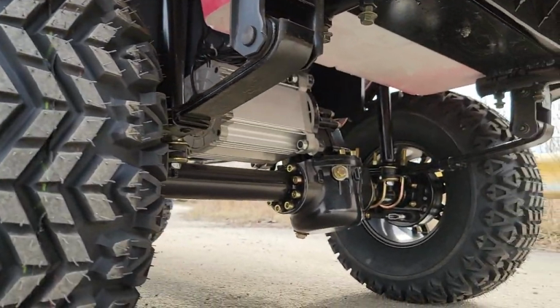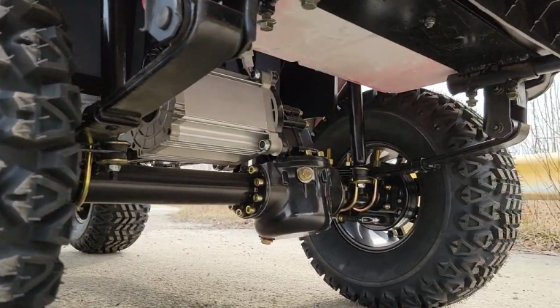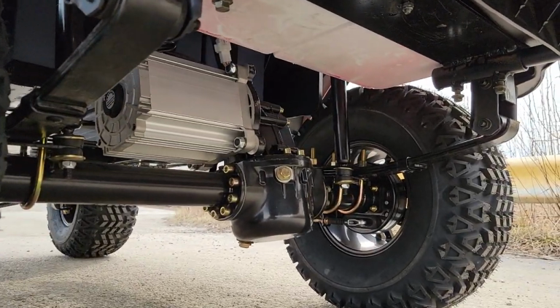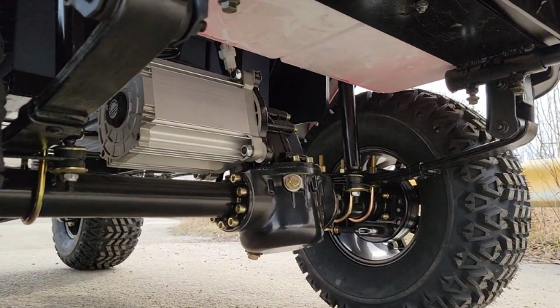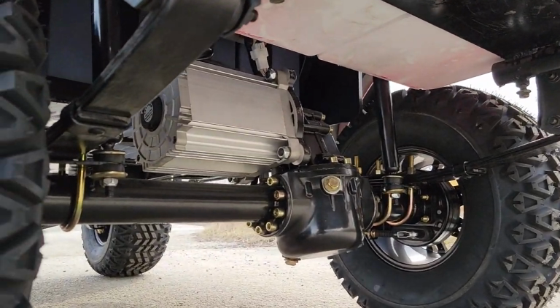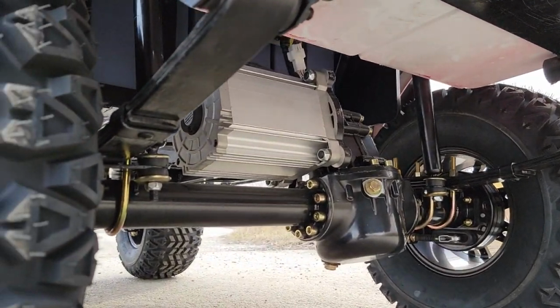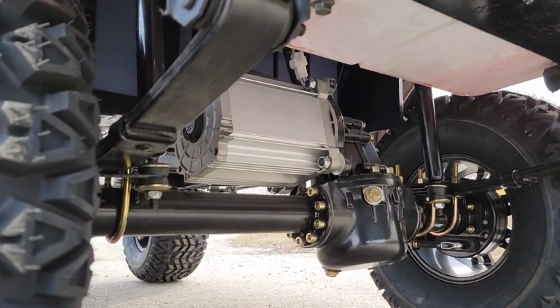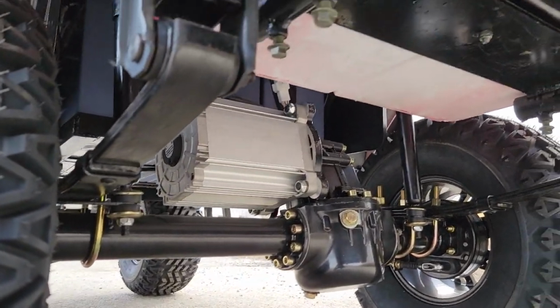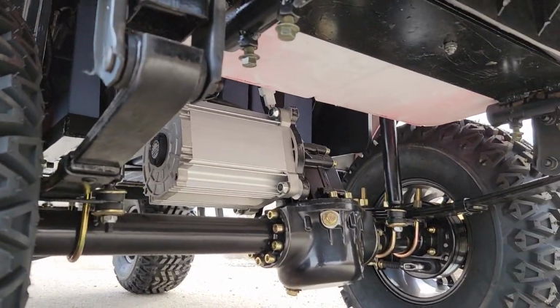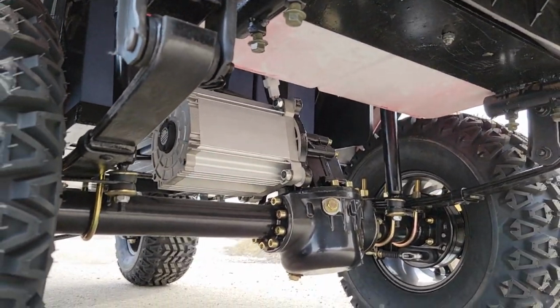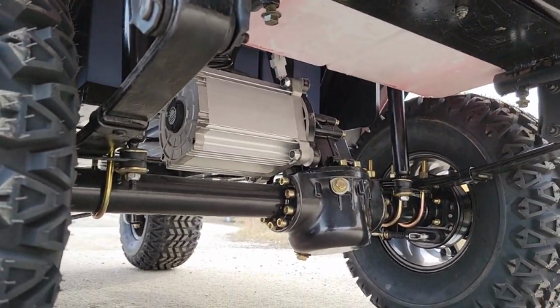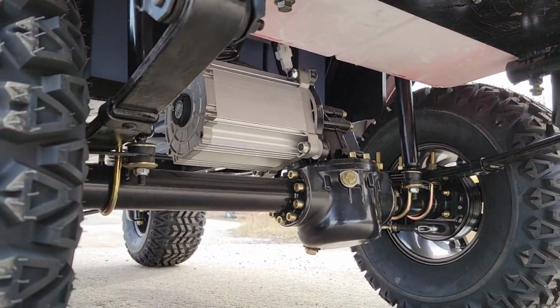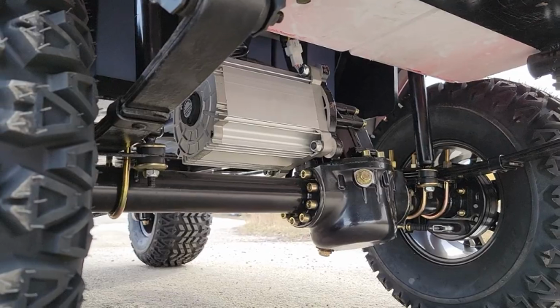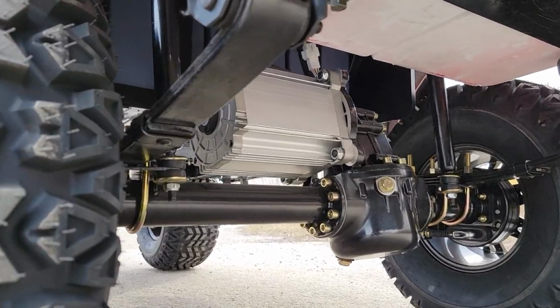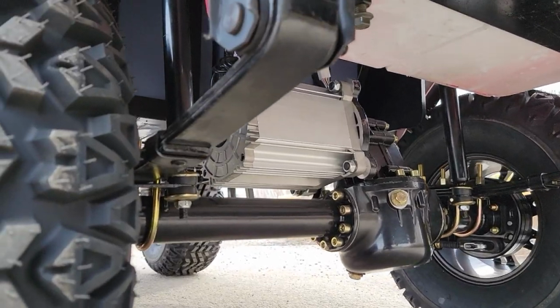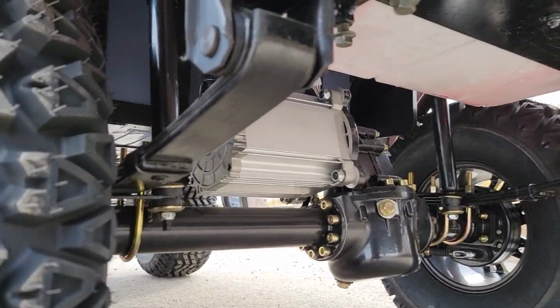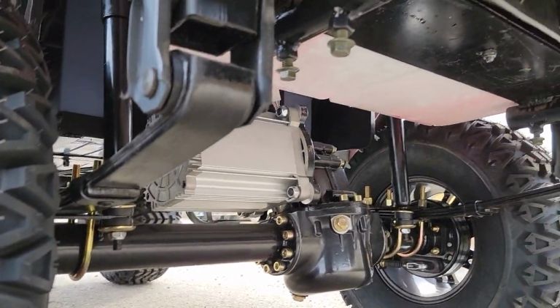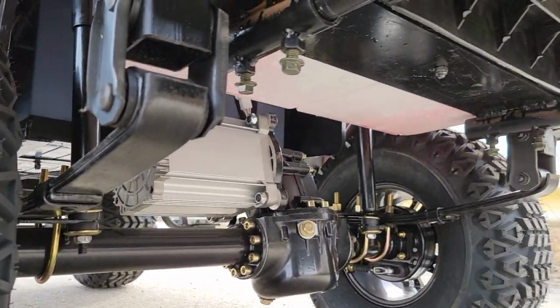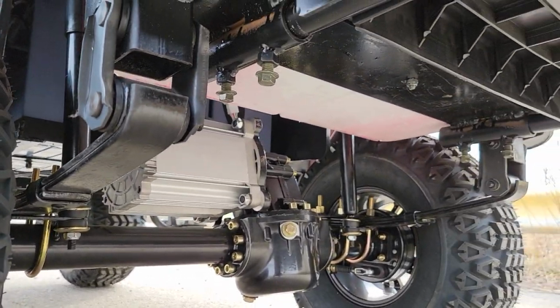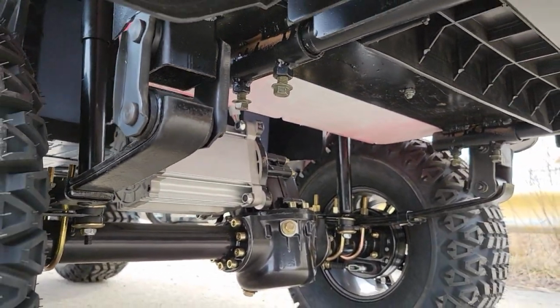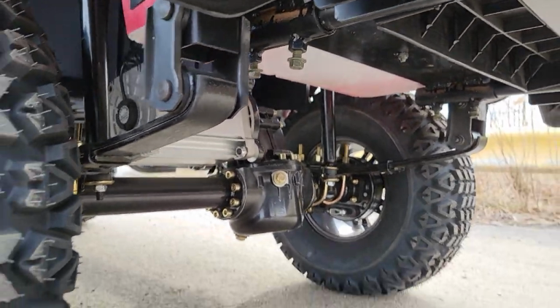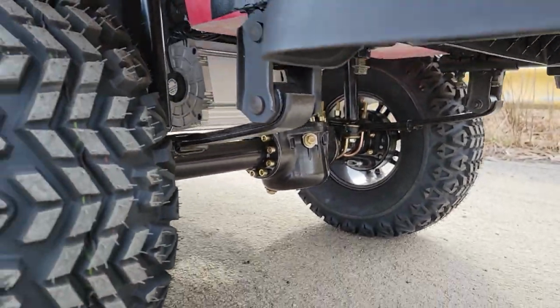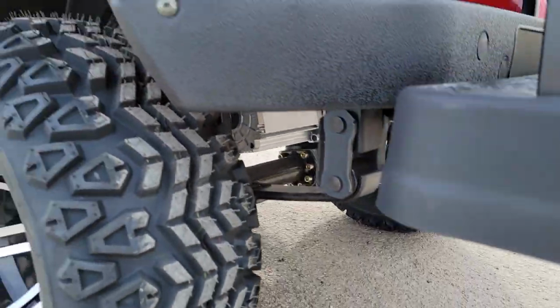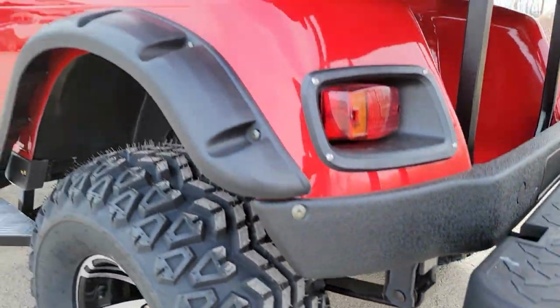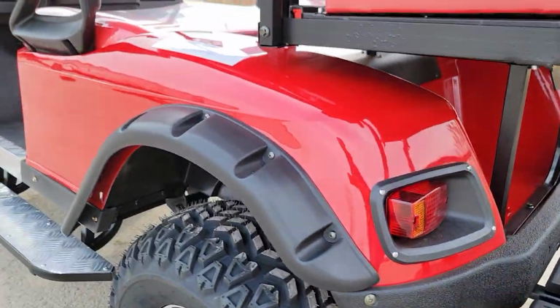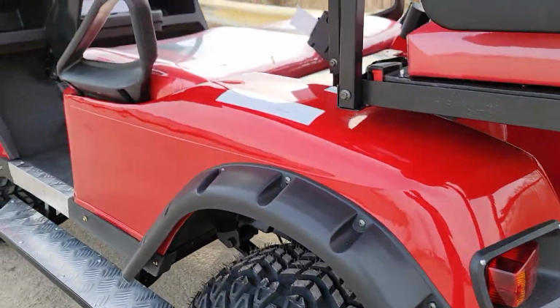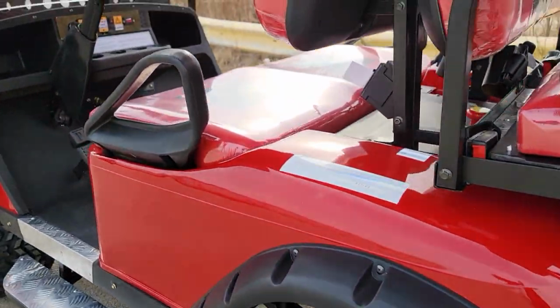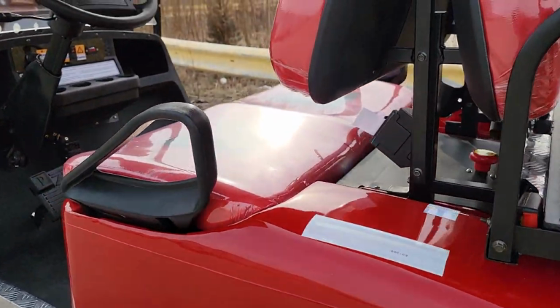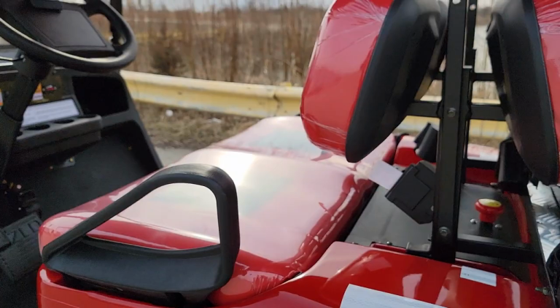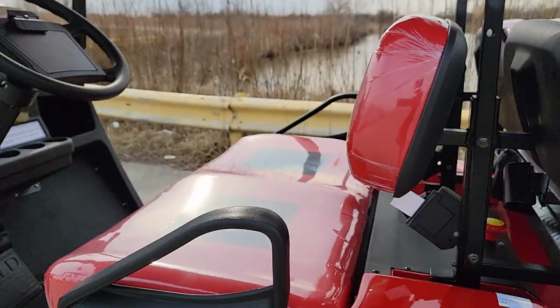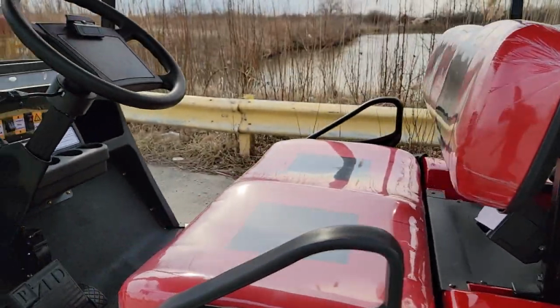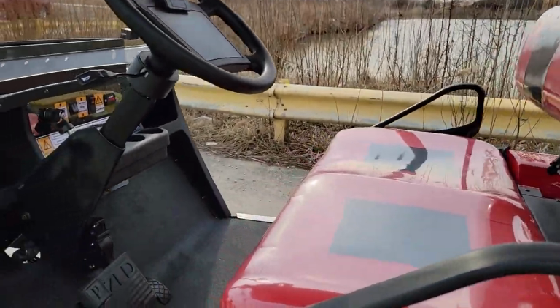This one has a steel frame and leaf spring suspension with a very powerful motor. It's a 48 volt system.